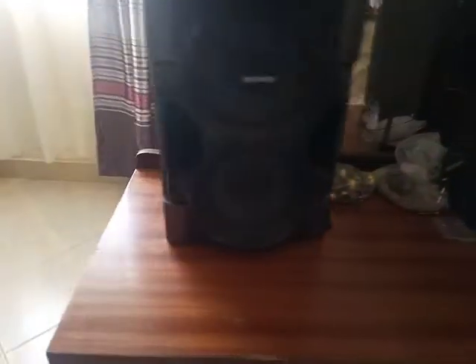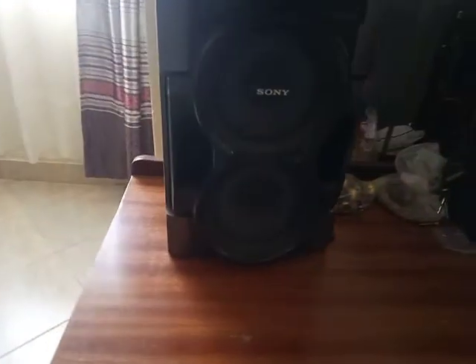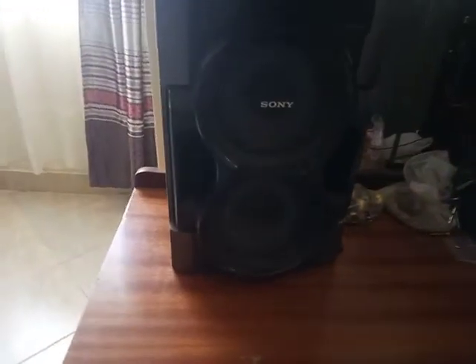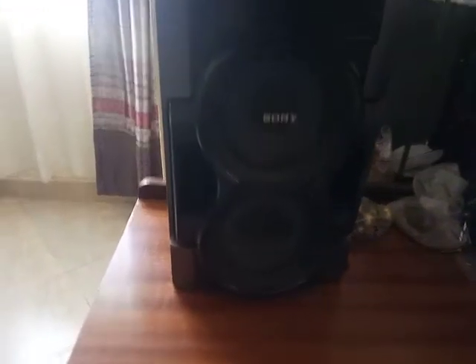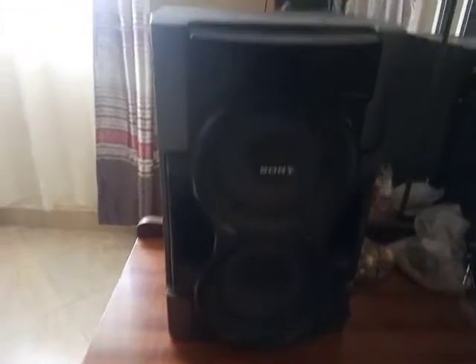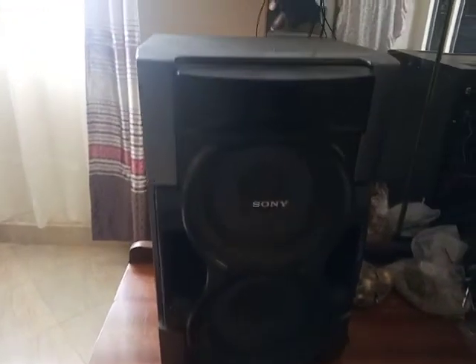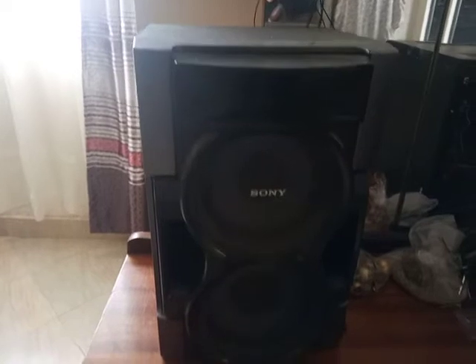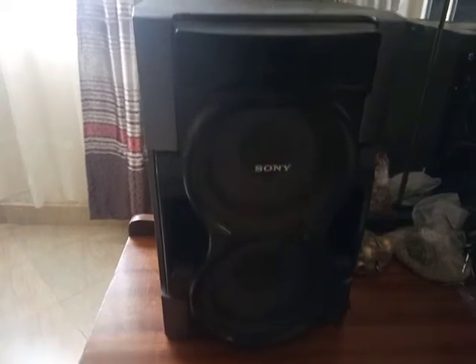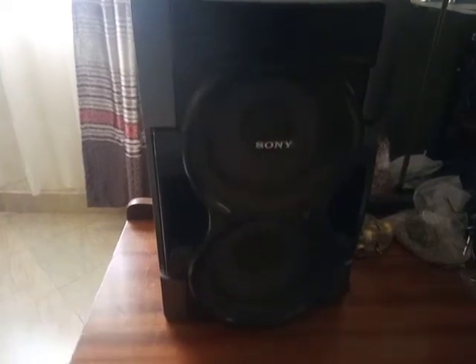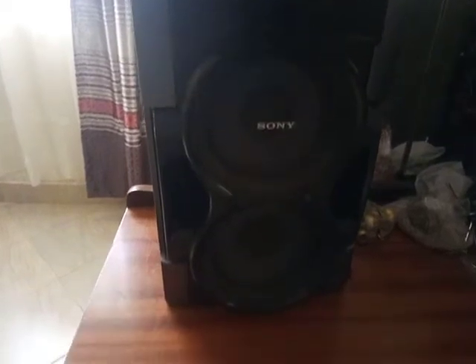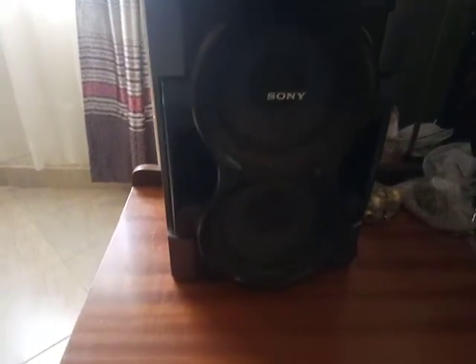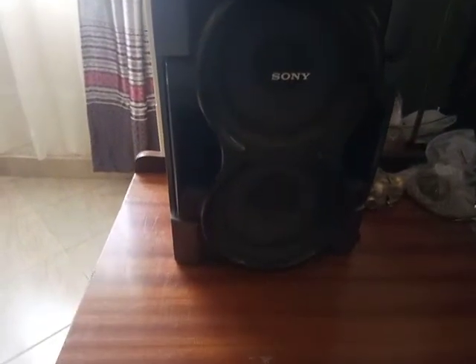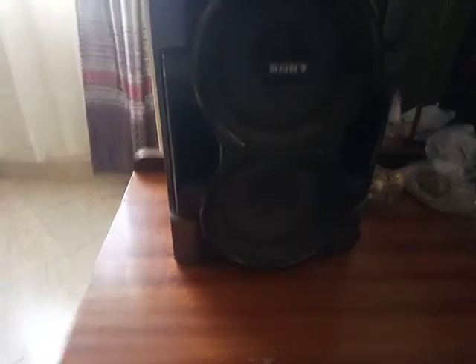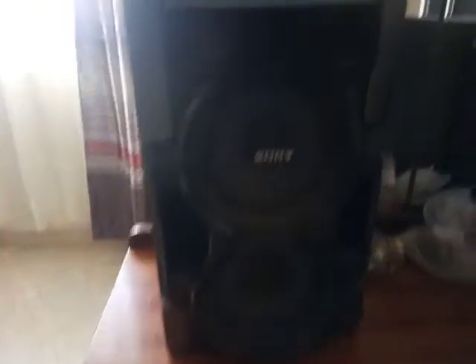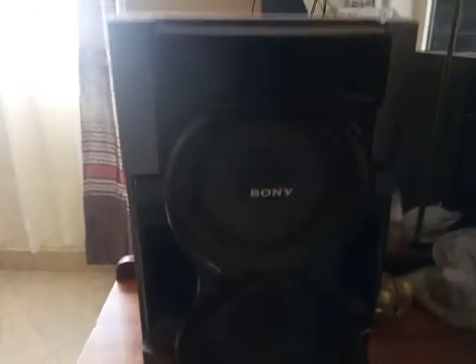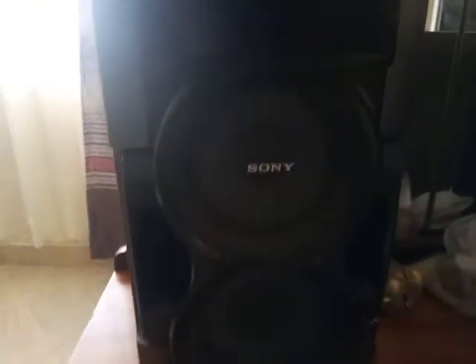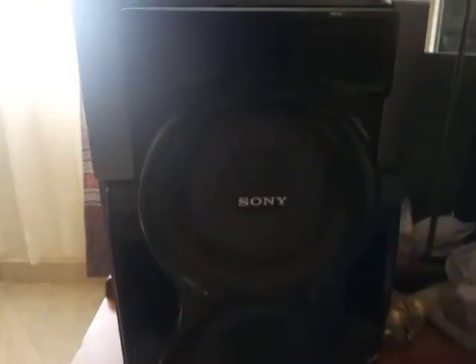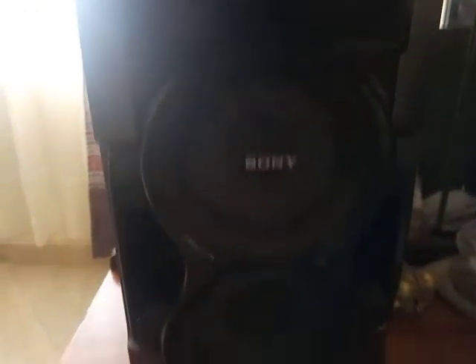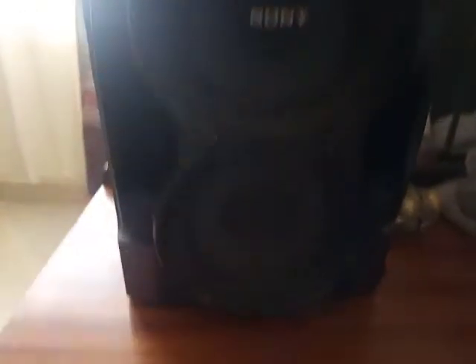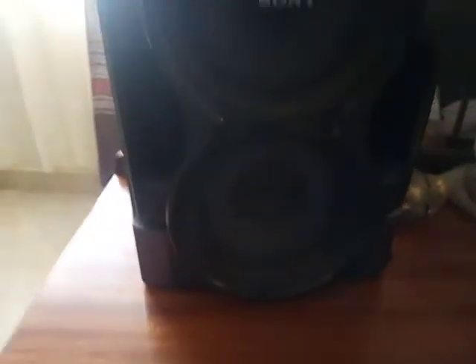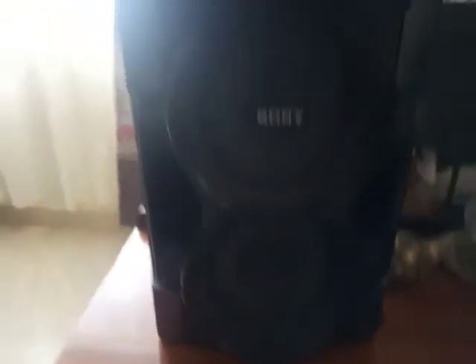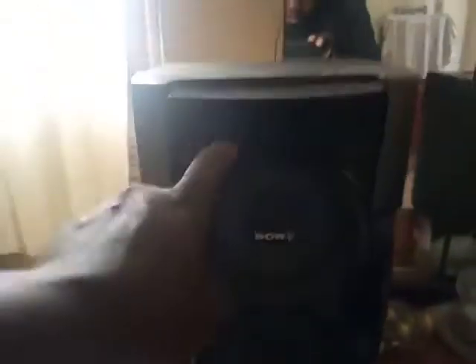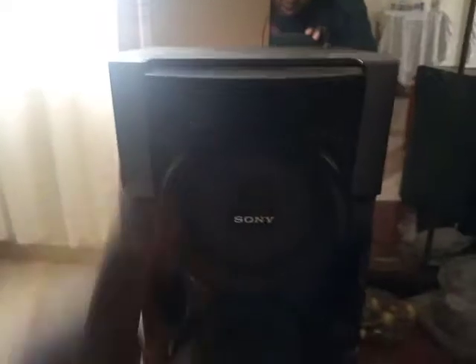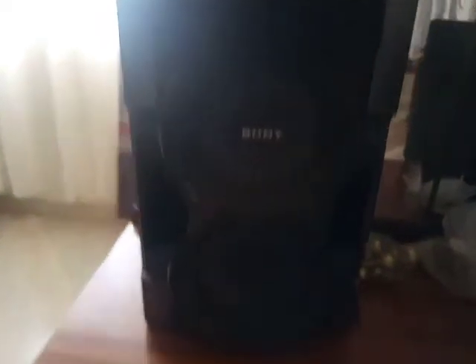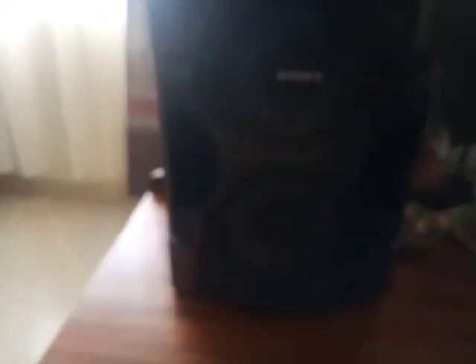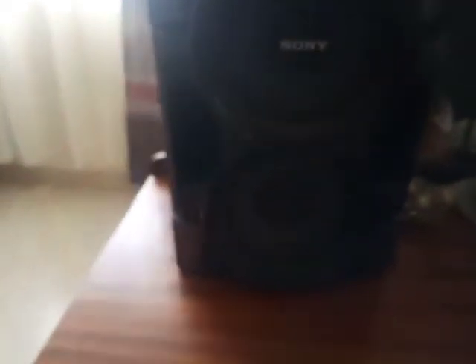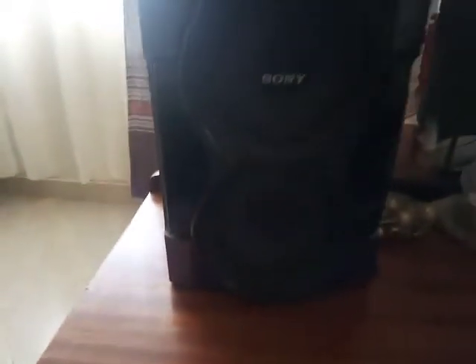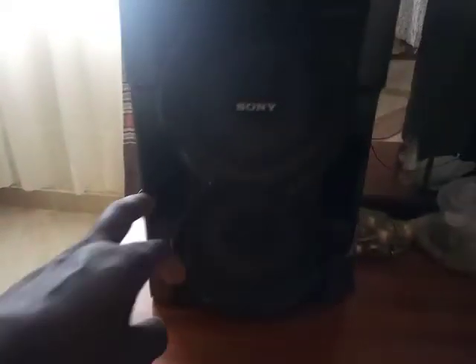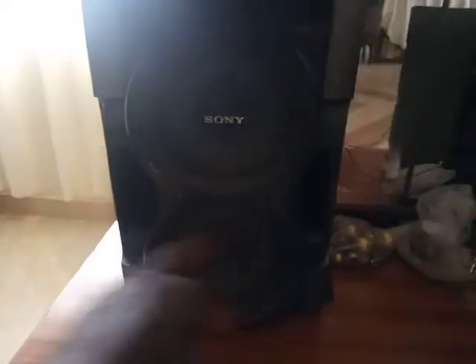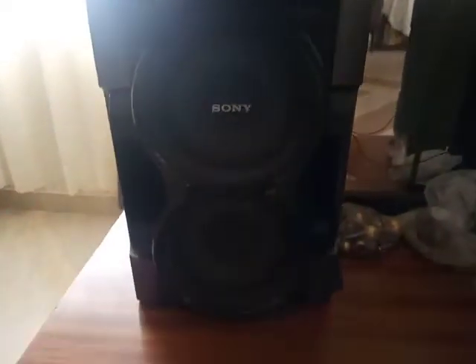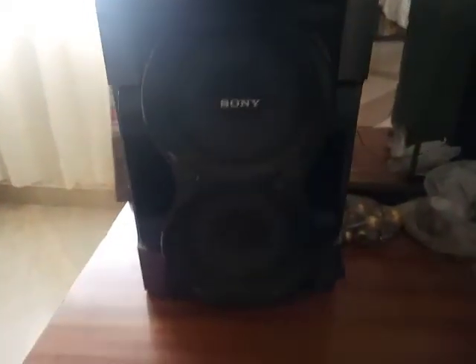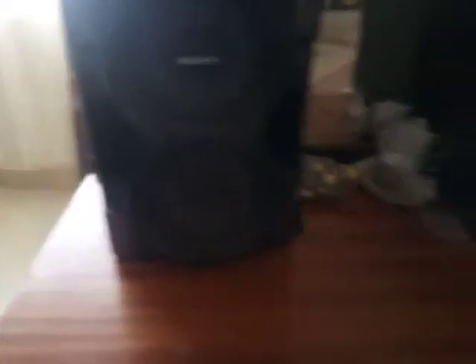This is a Sony speaker. This is a double speaker with a tweeter — here is where the sound comes out.